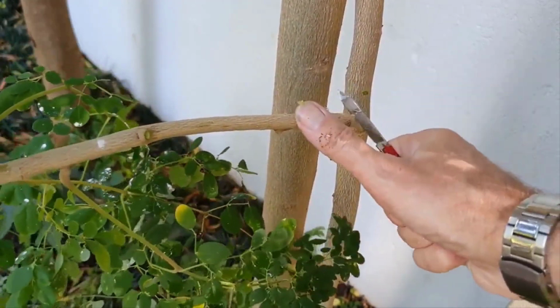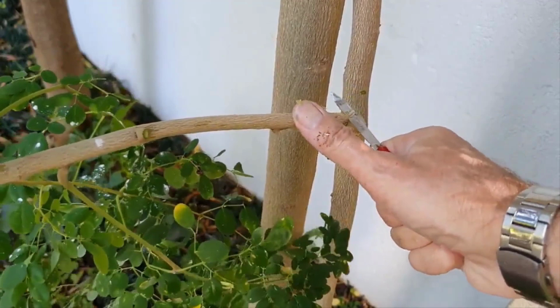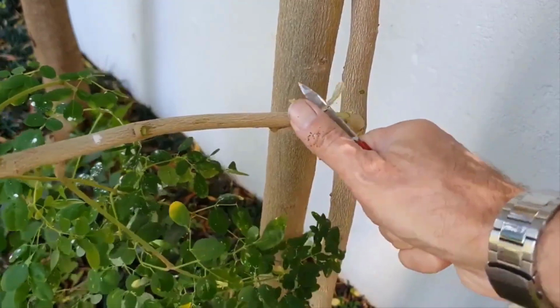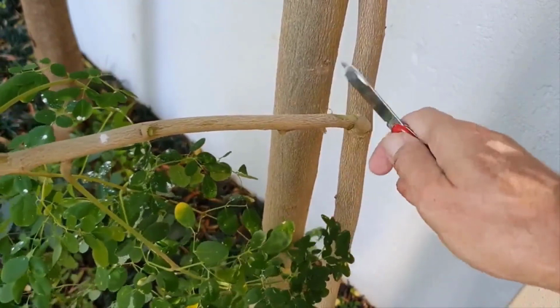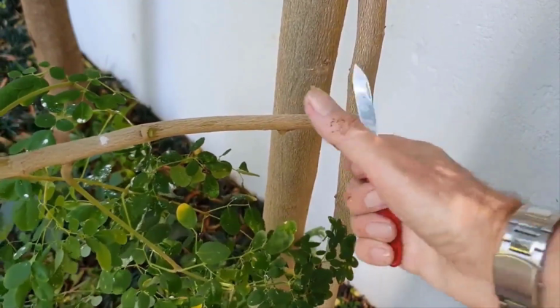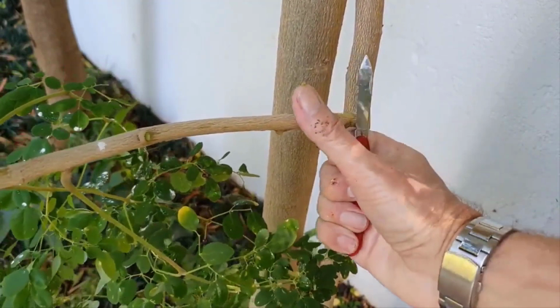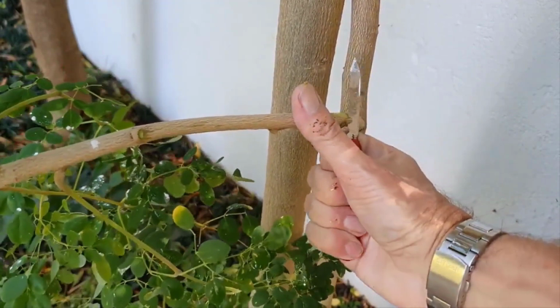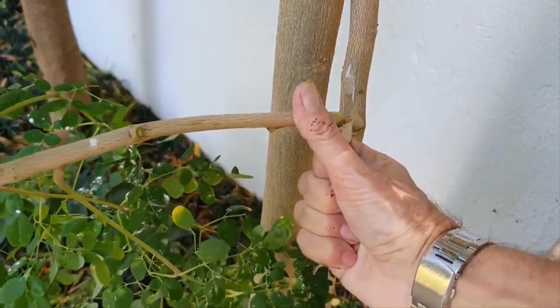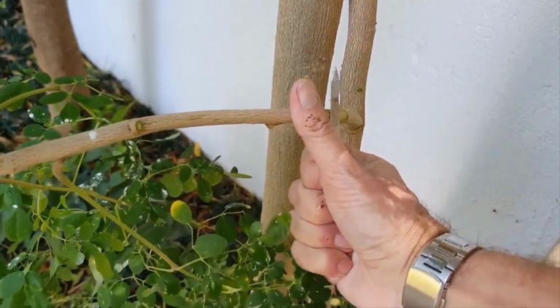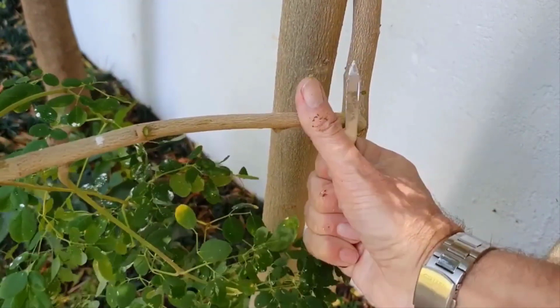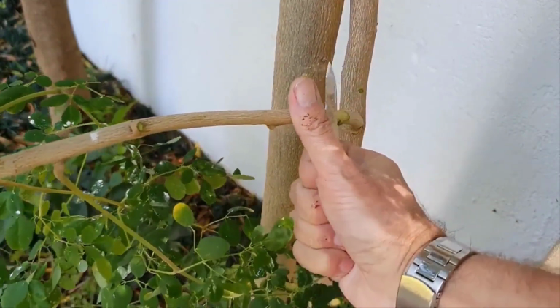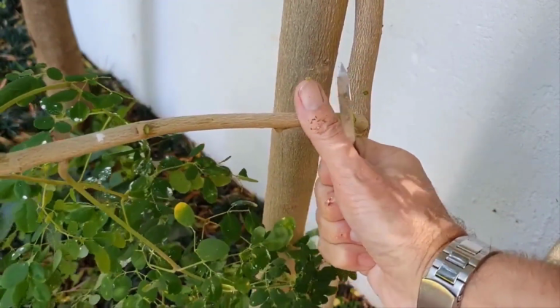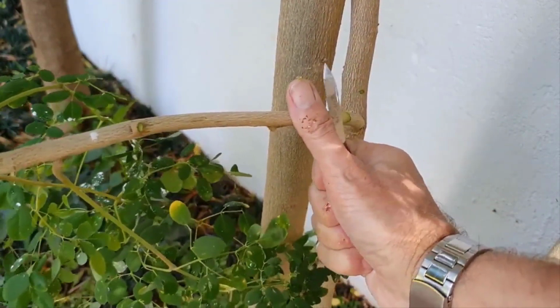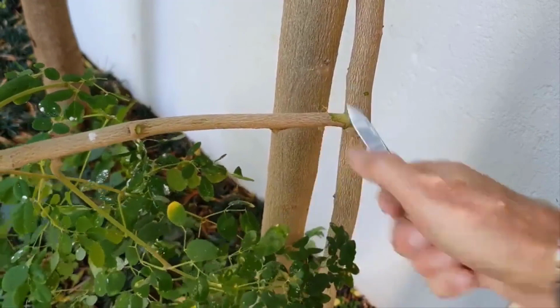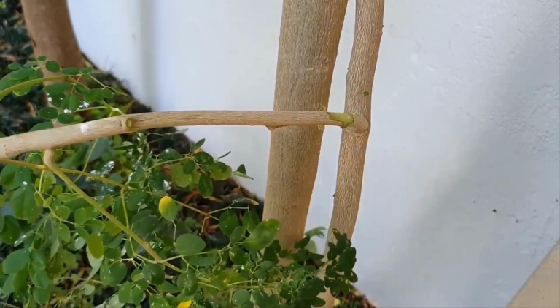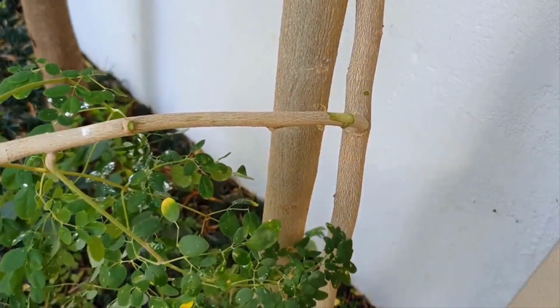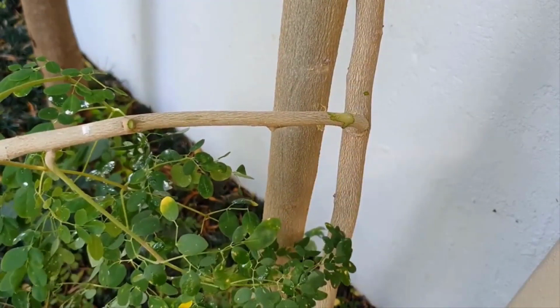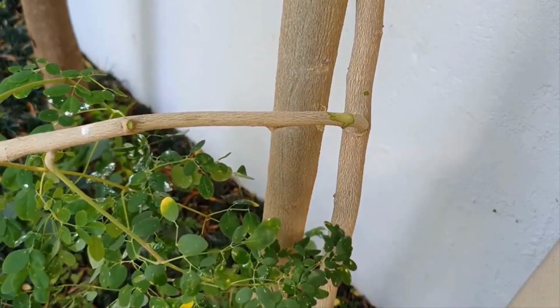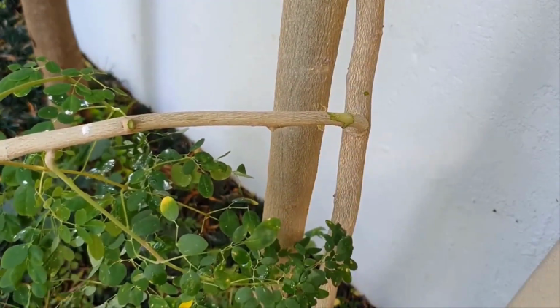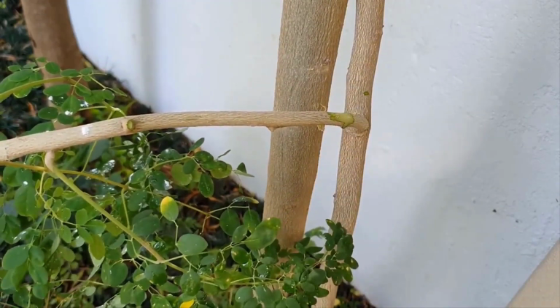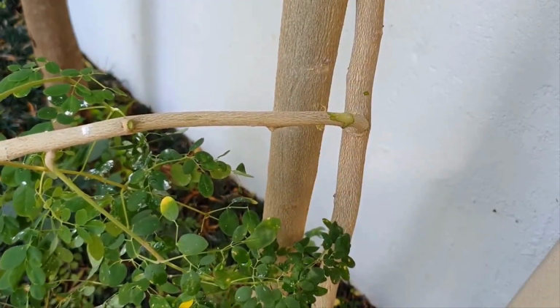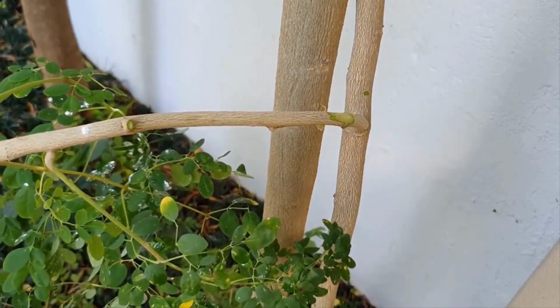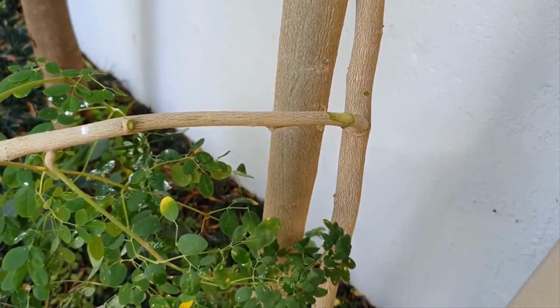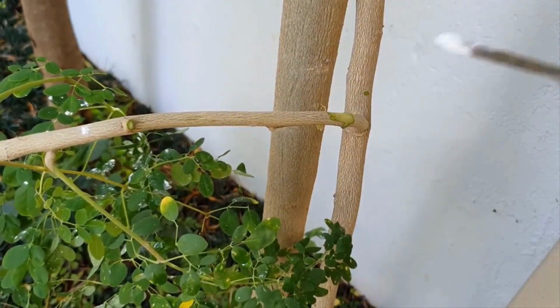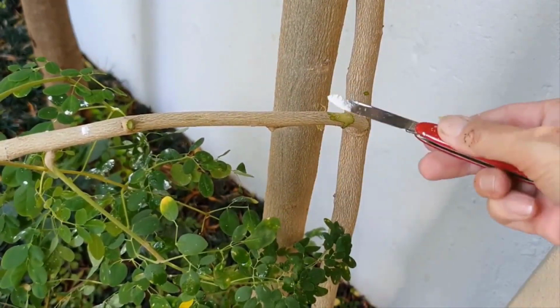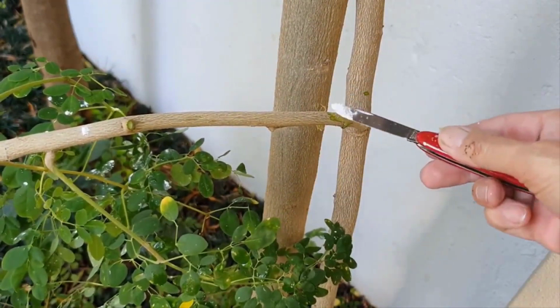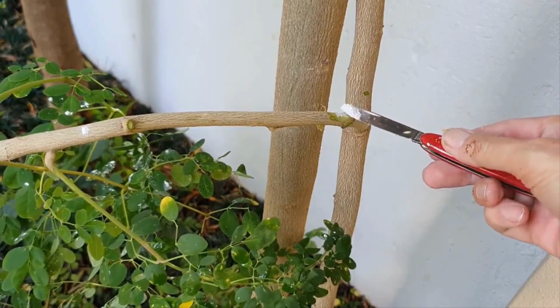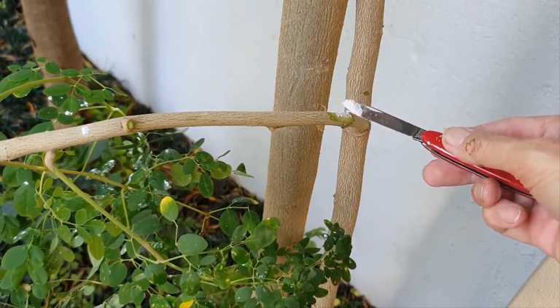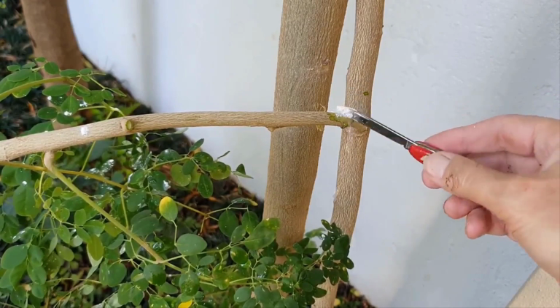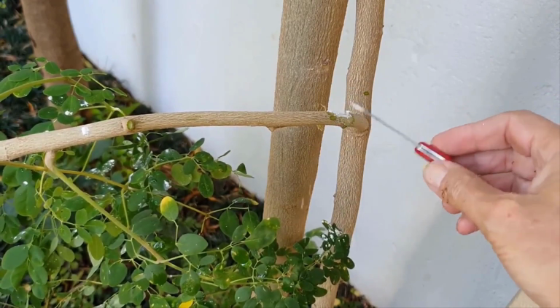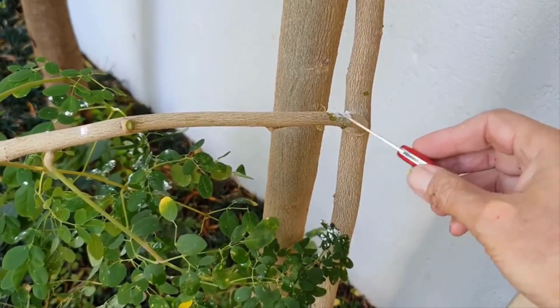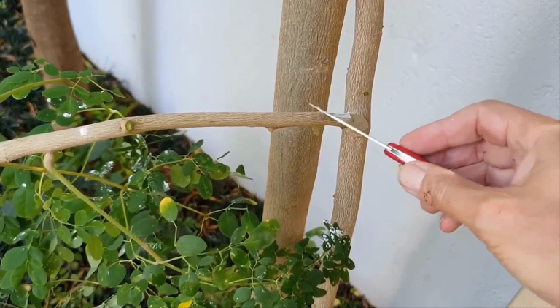Step 2. At the point on the stem where you need roots to develop, wound or girdle the shoot. As moringa has a herbaceous stem structure, be careful not to cut too deep into the wood as this will compromise the structural integrity of the stem and it can break easily.